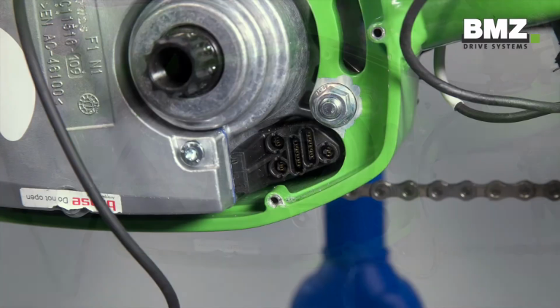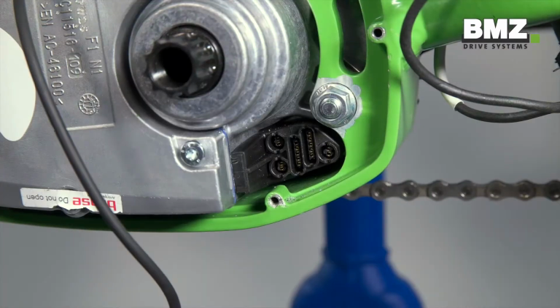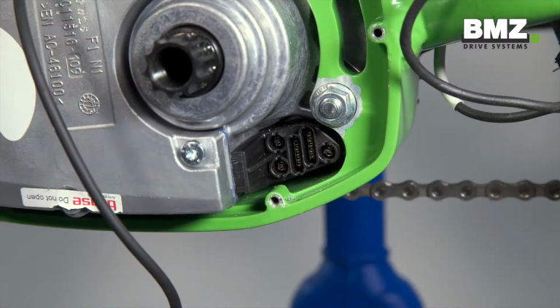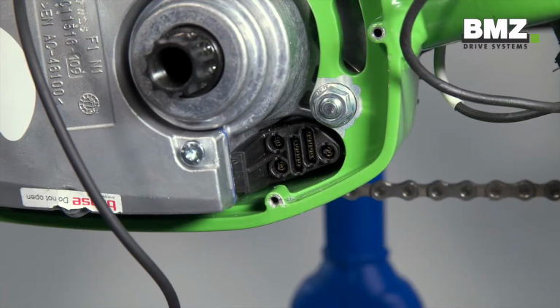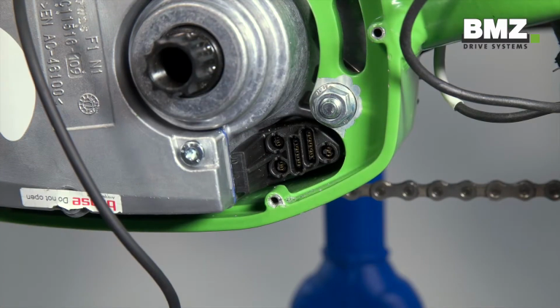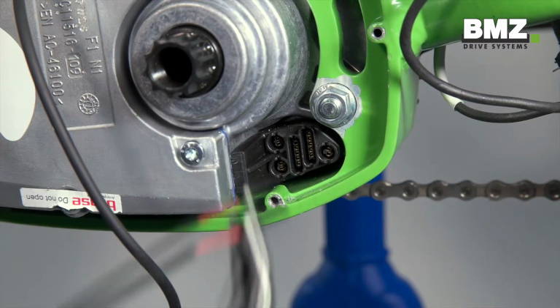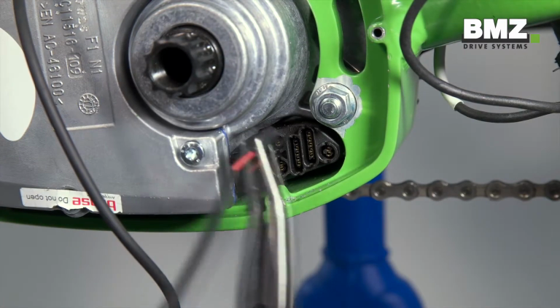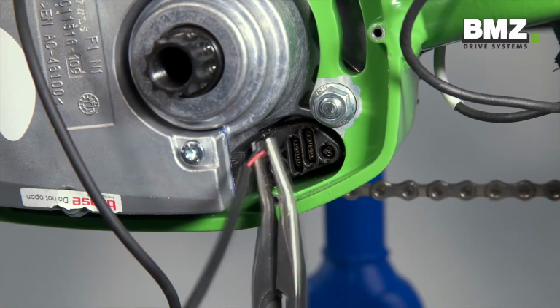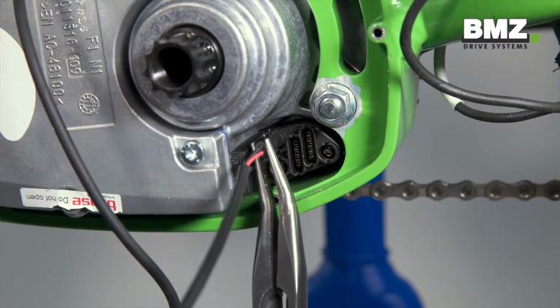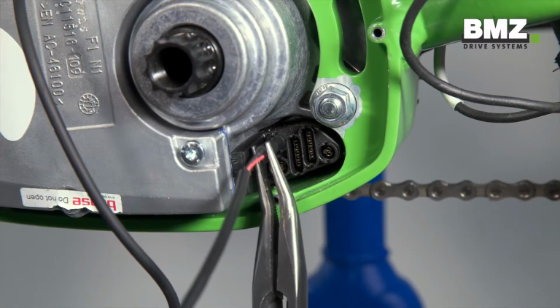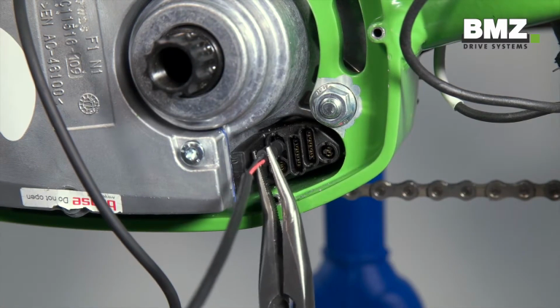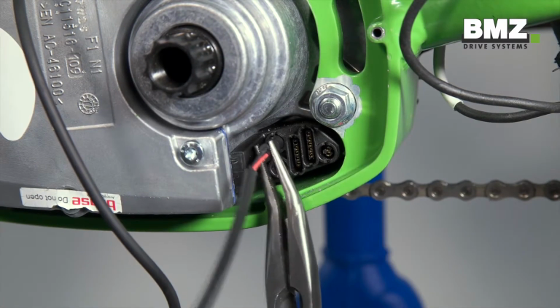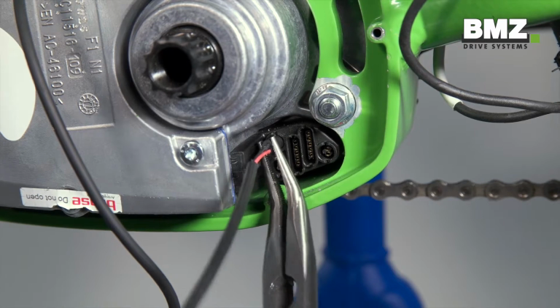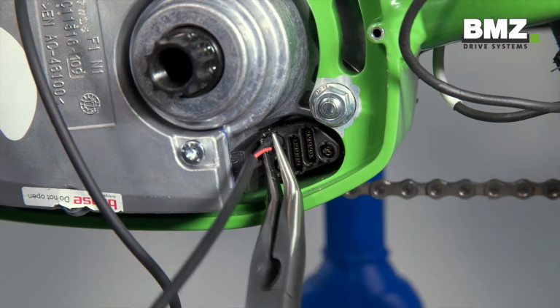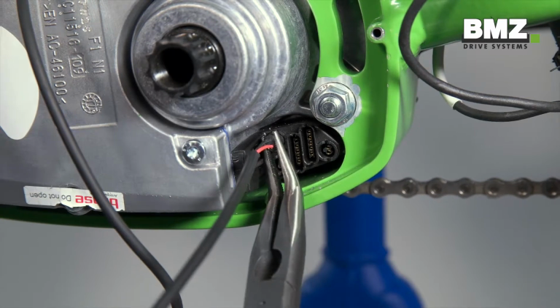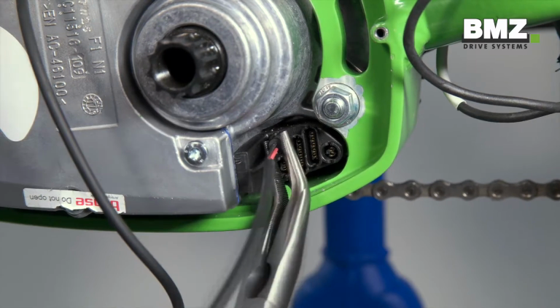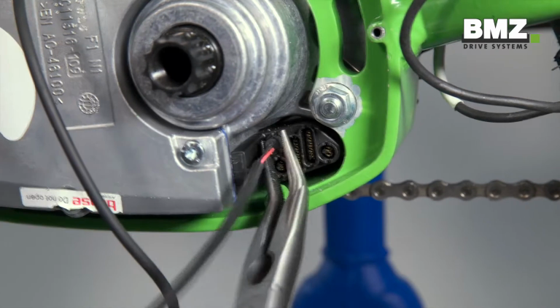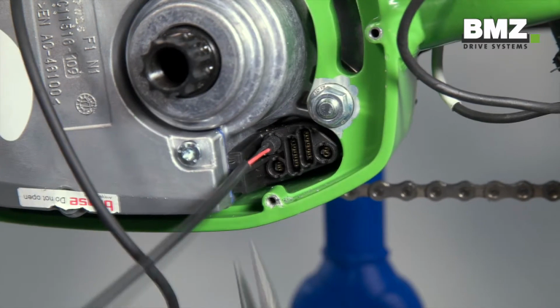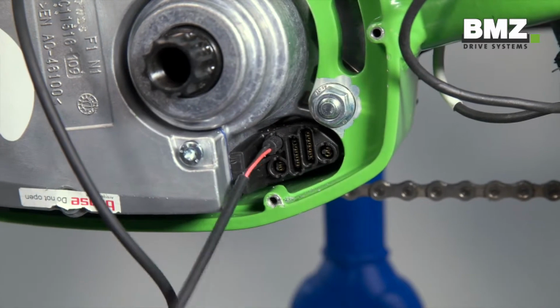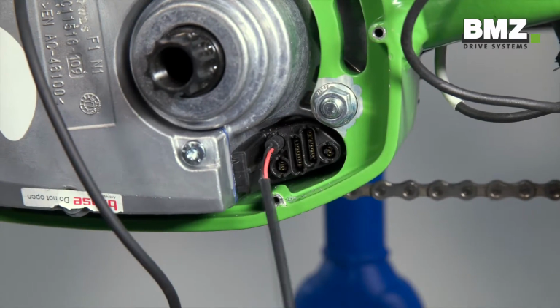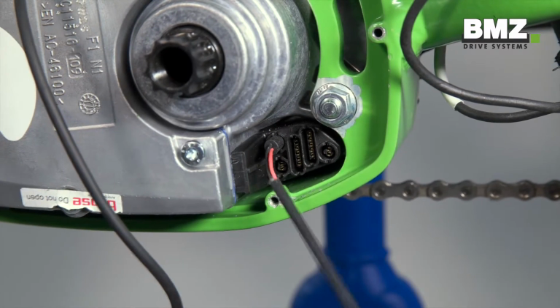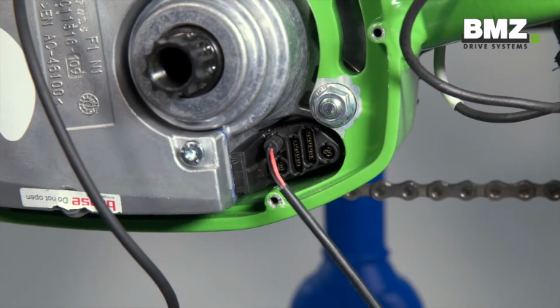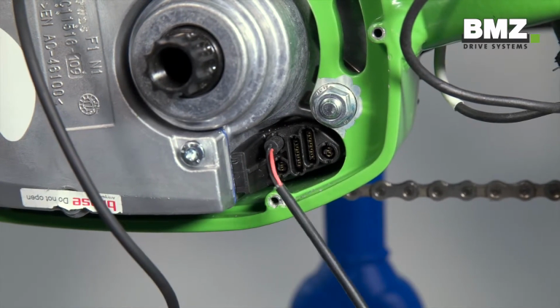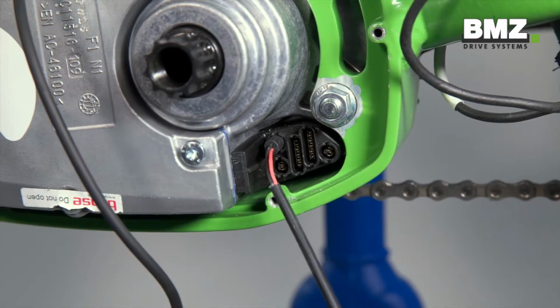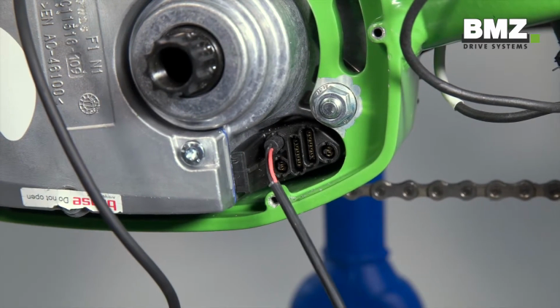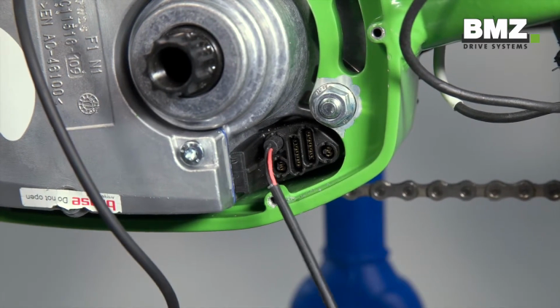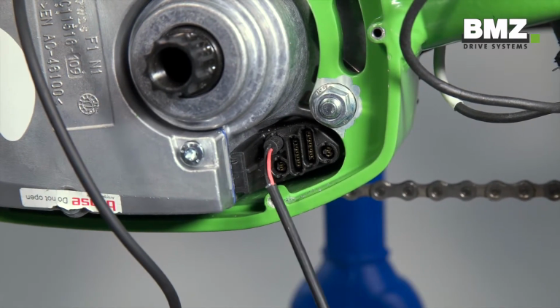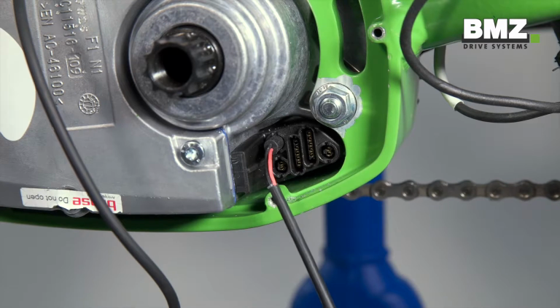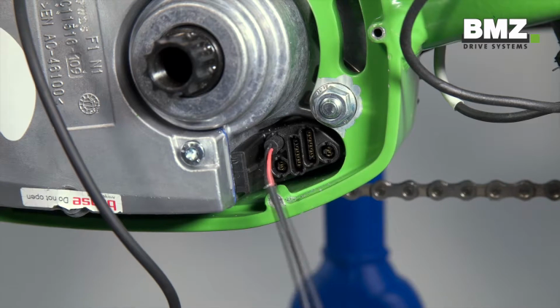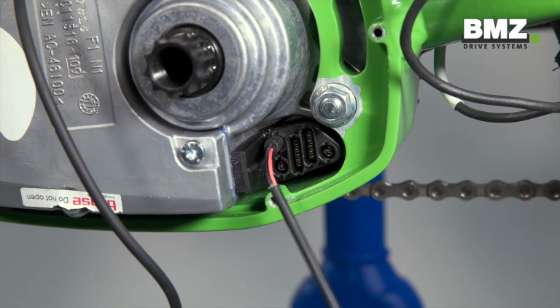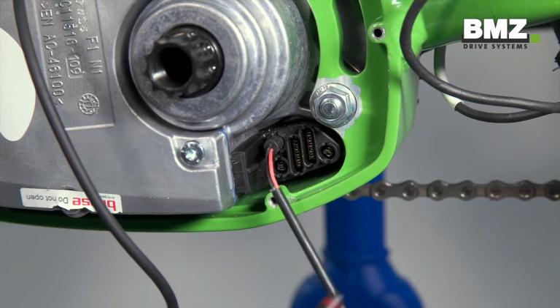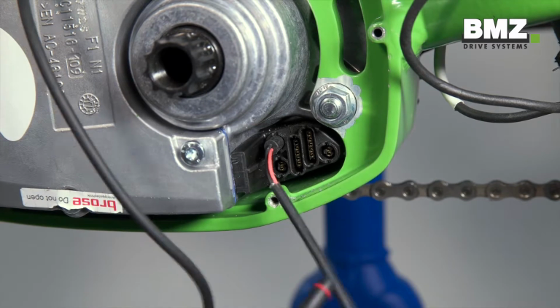Now for the rear light cable. The black cable should point upward and the plug should click into place. If no light is connected, a blind plug must be installed here.